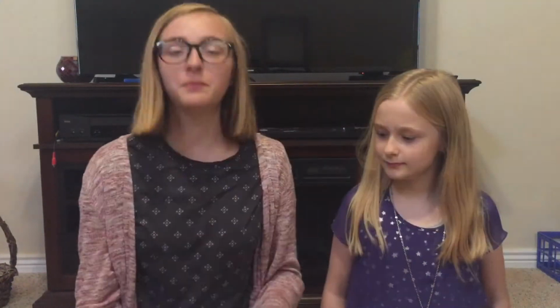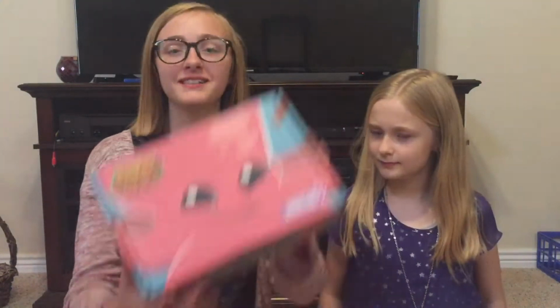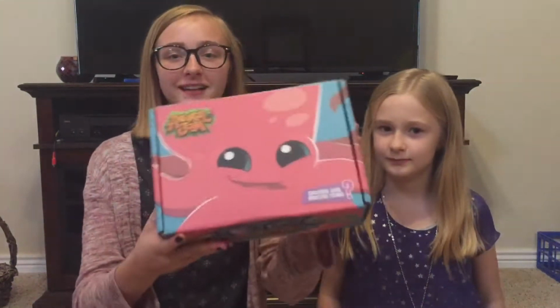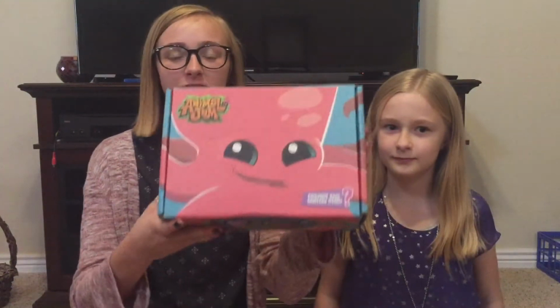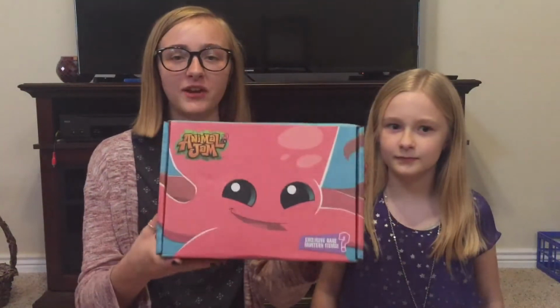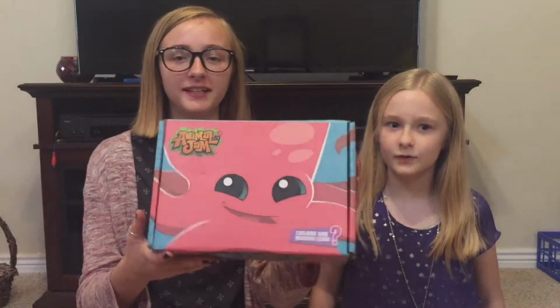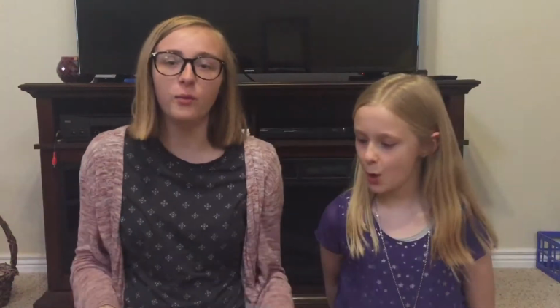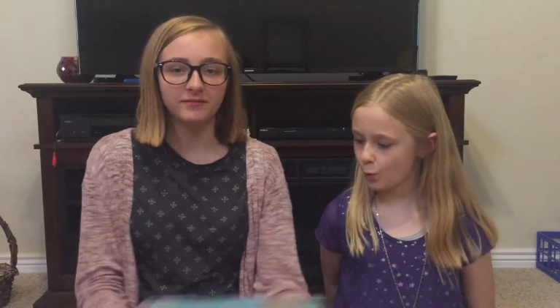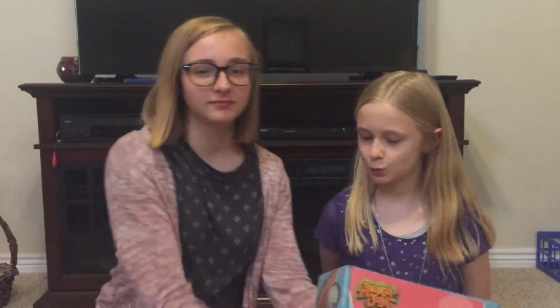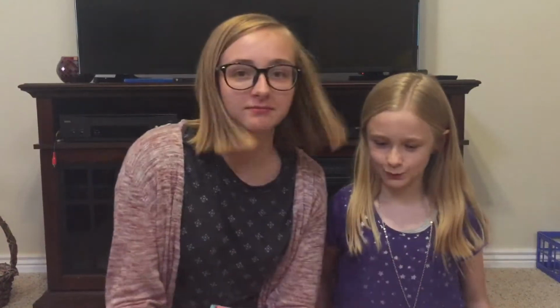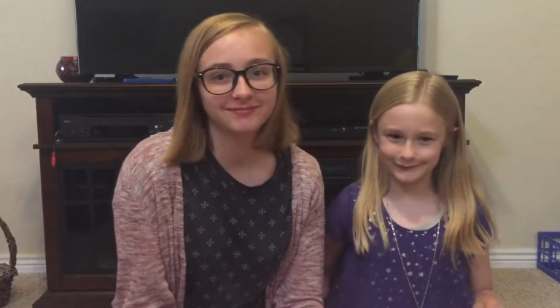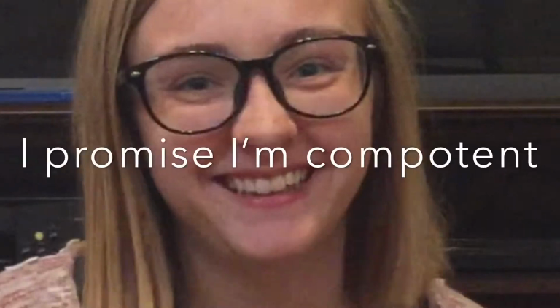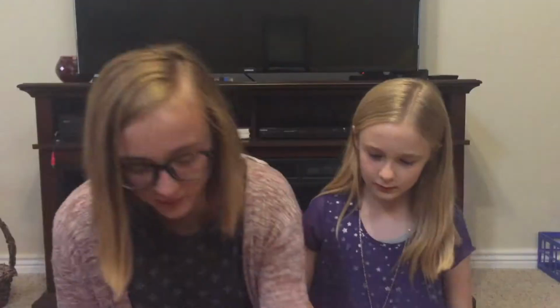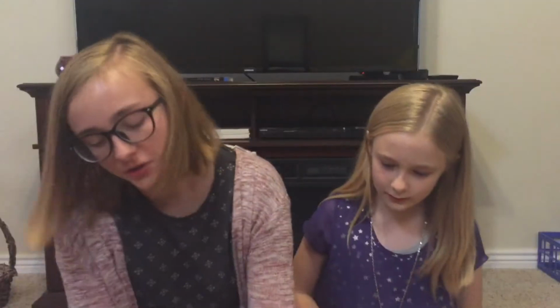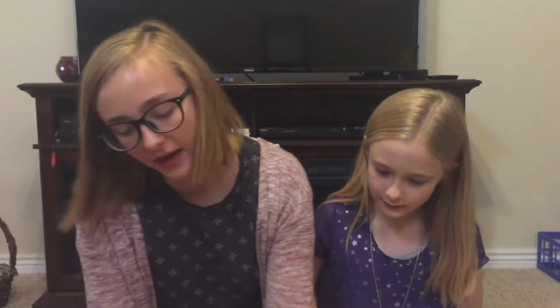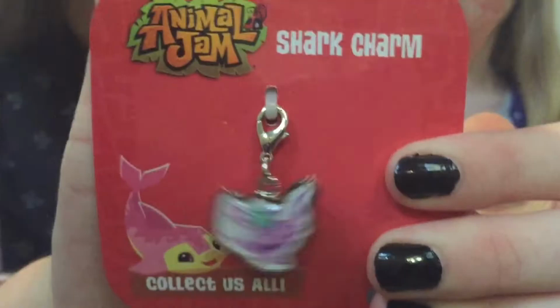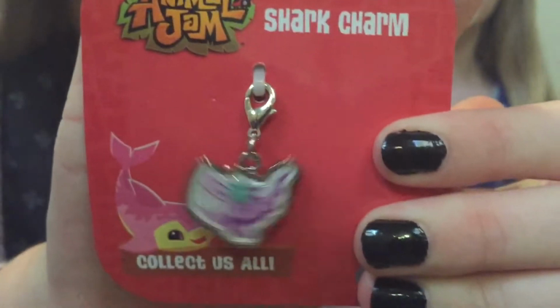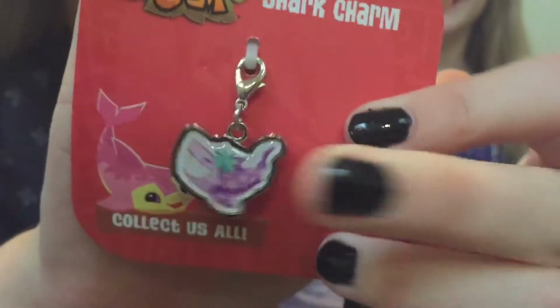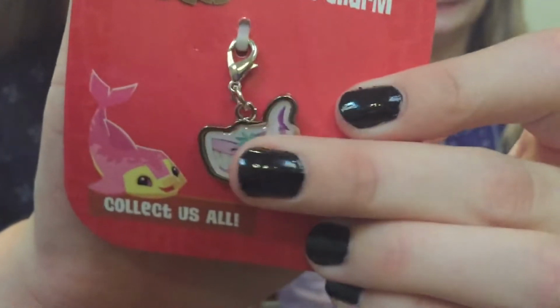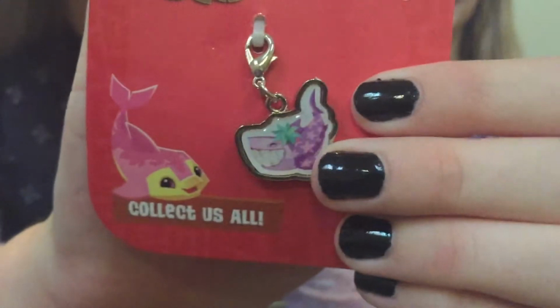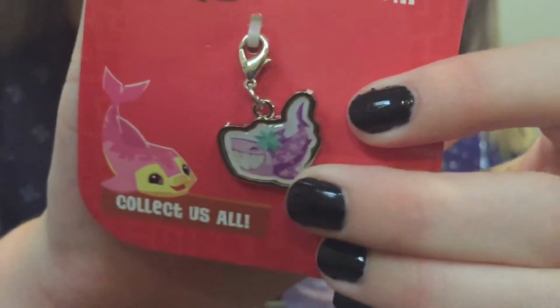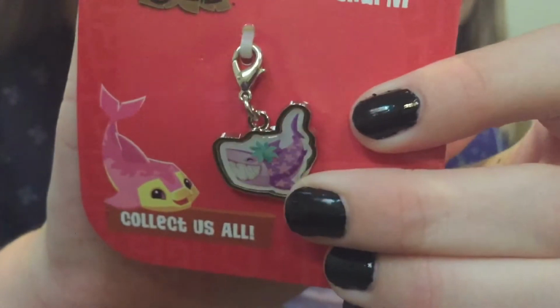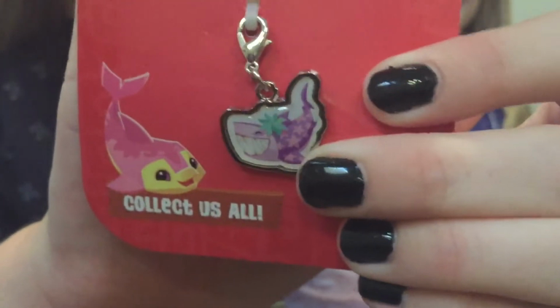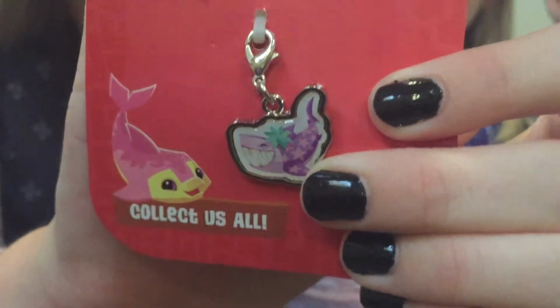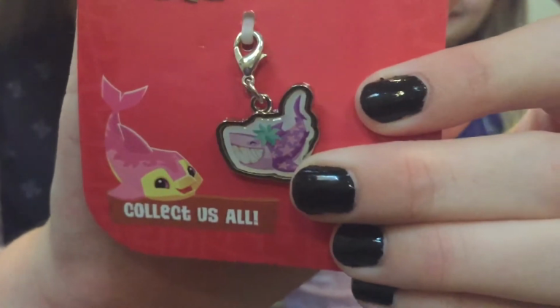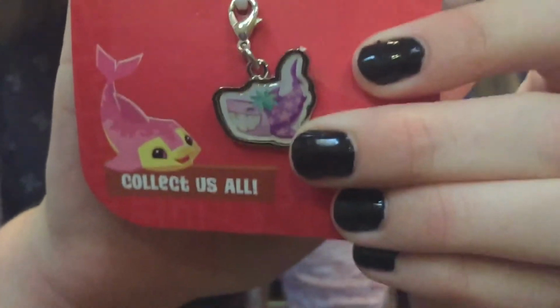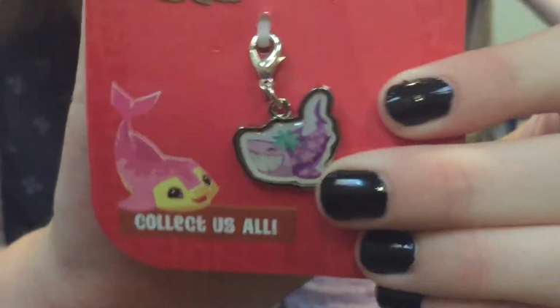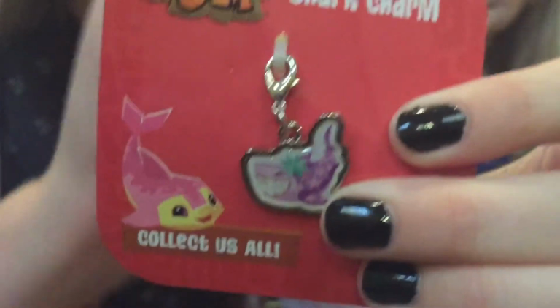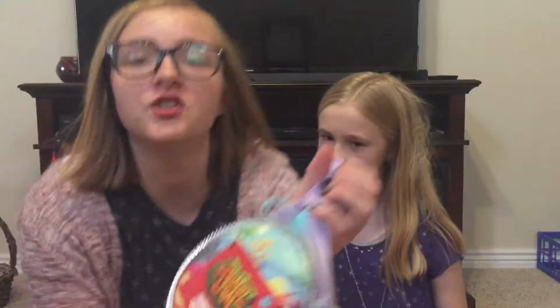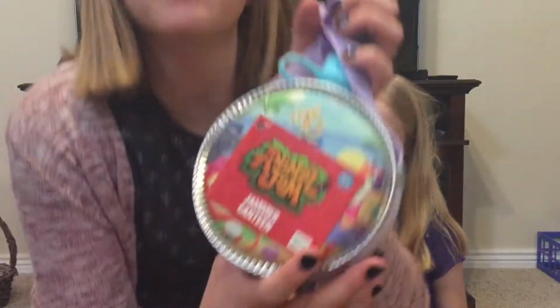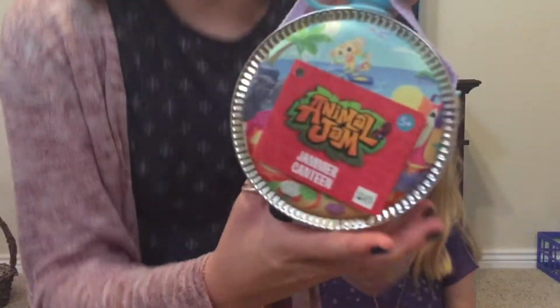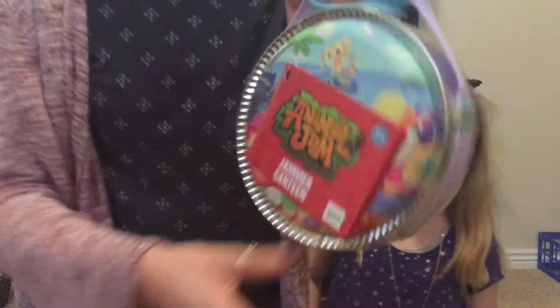The box has a nice octopus on it. We're gonna open it. The first thing is this shark charm that can go on our charm bracelet. Jammer canteen.